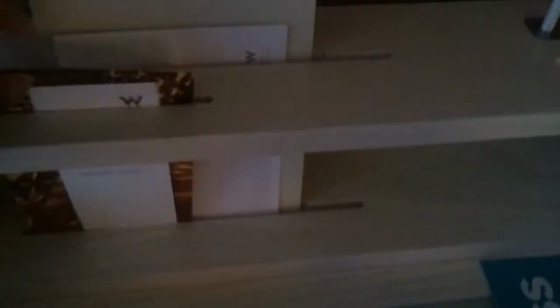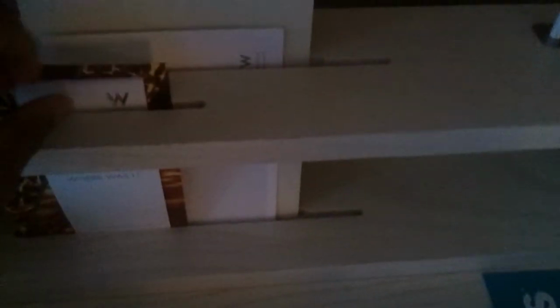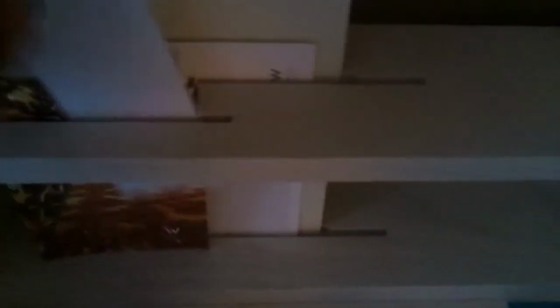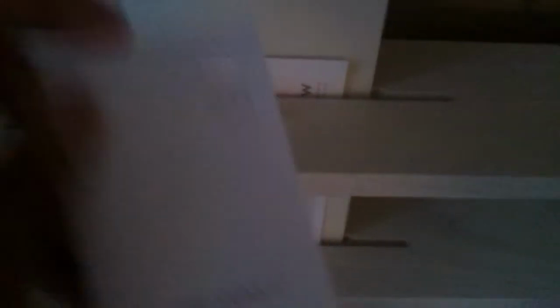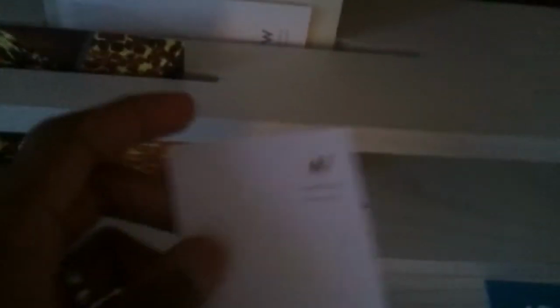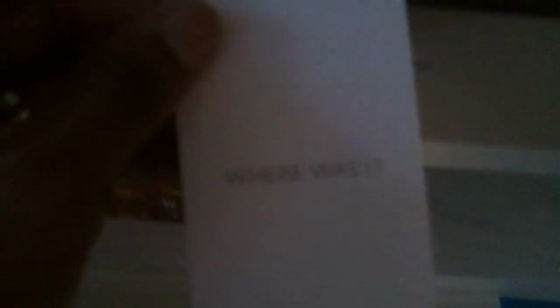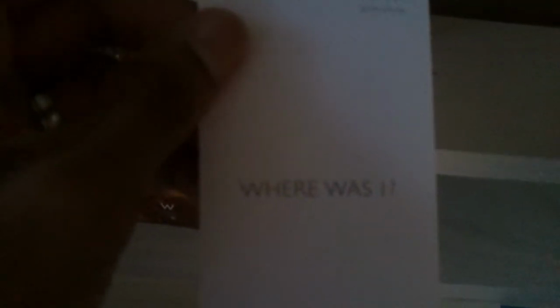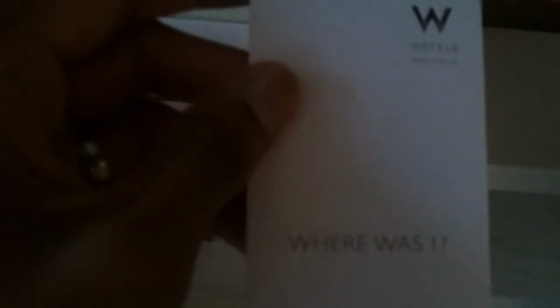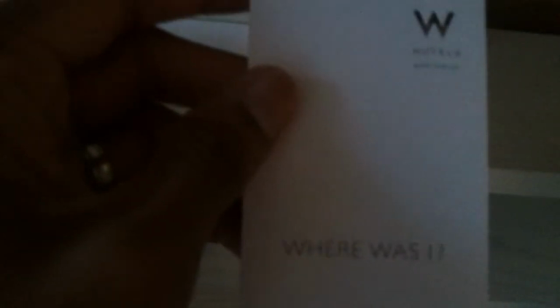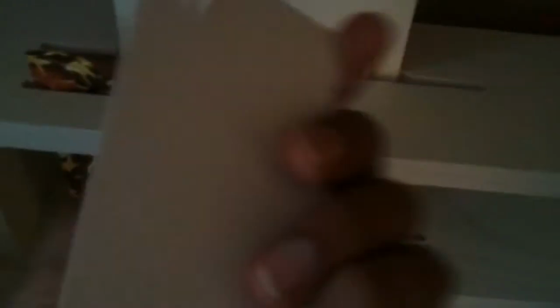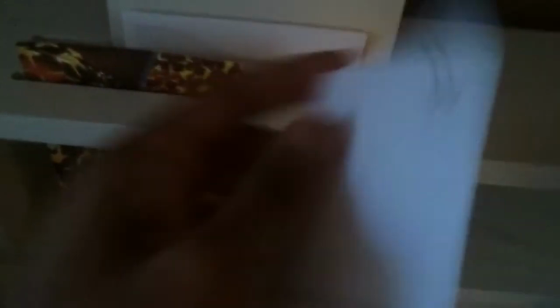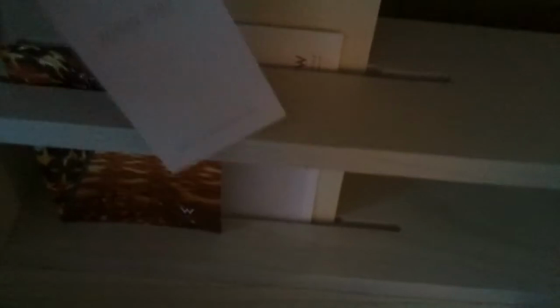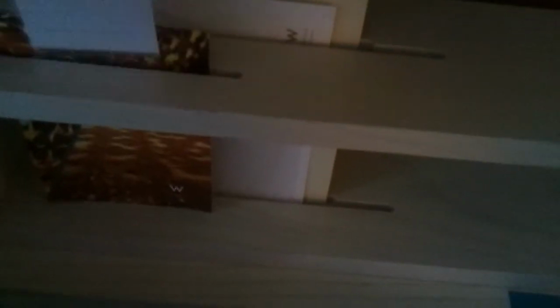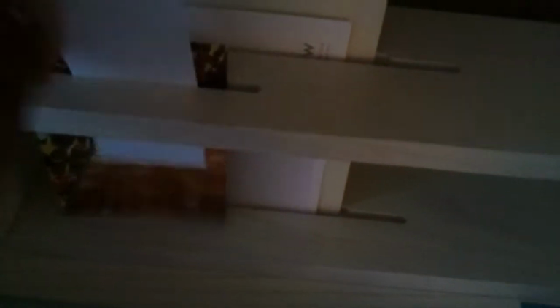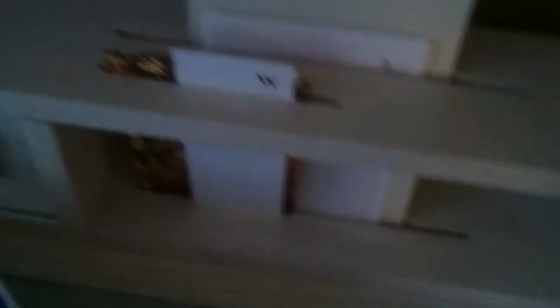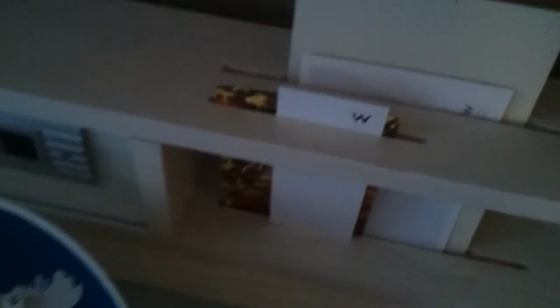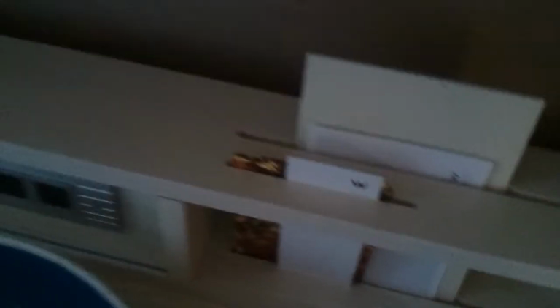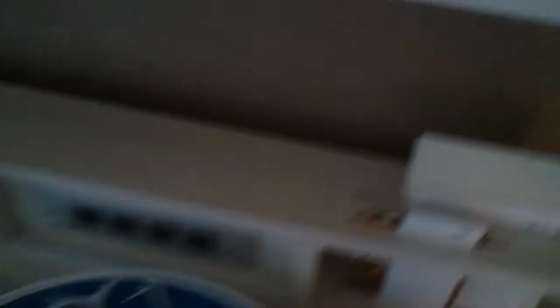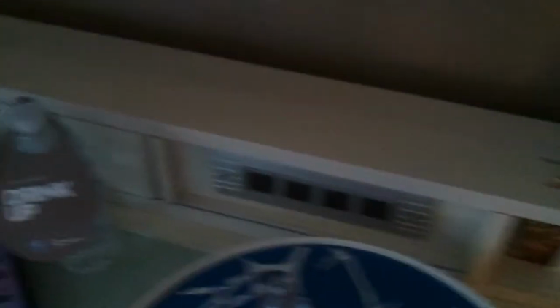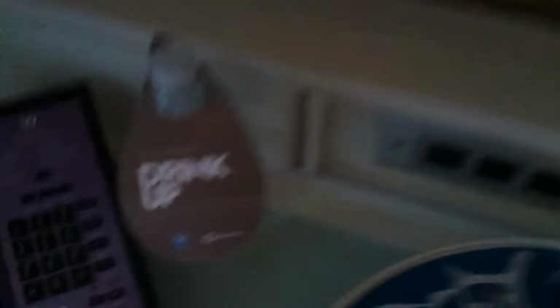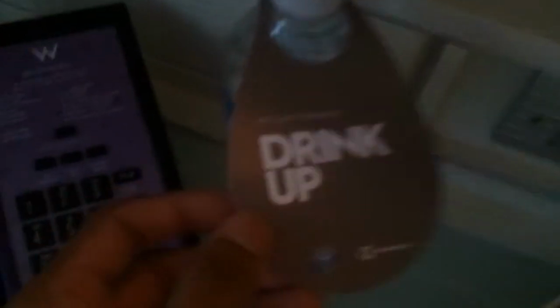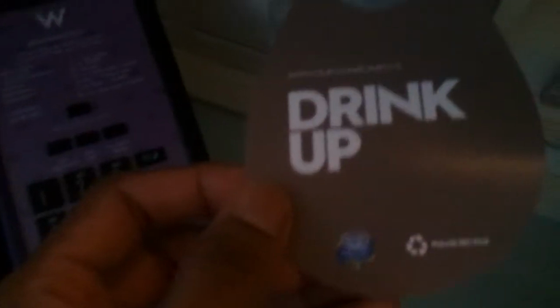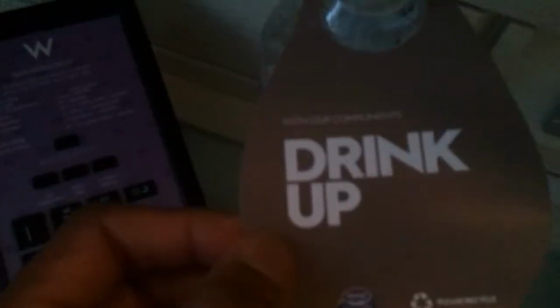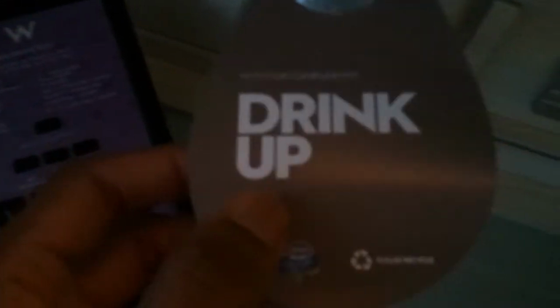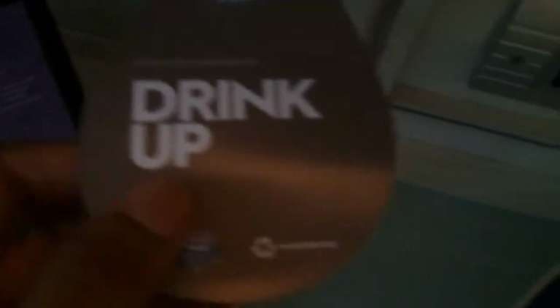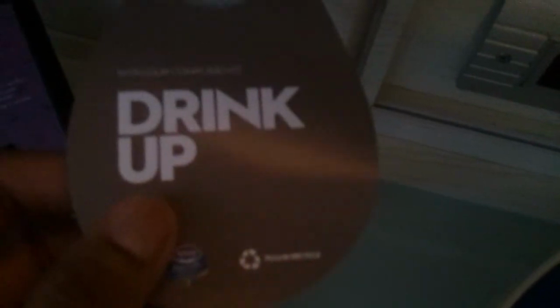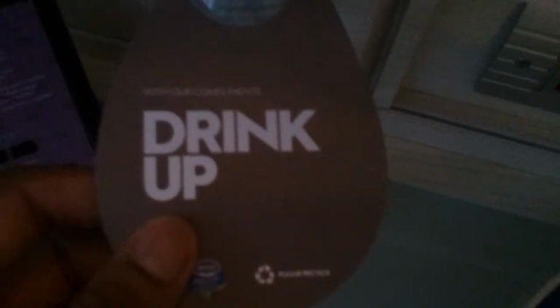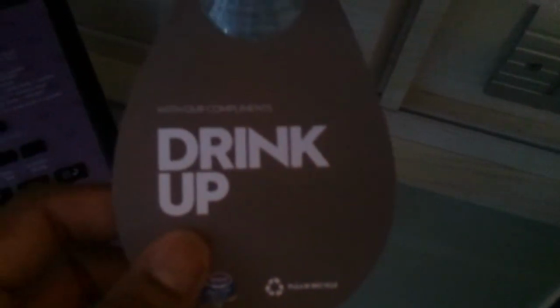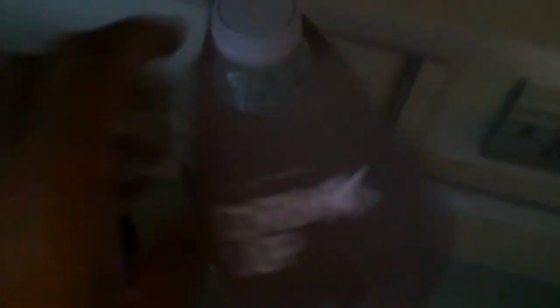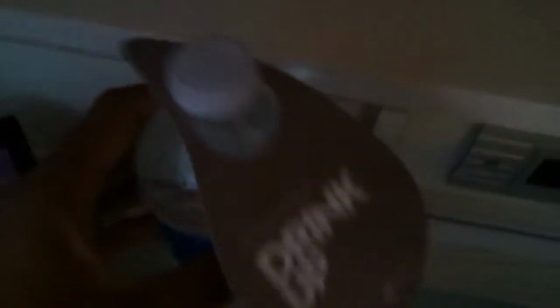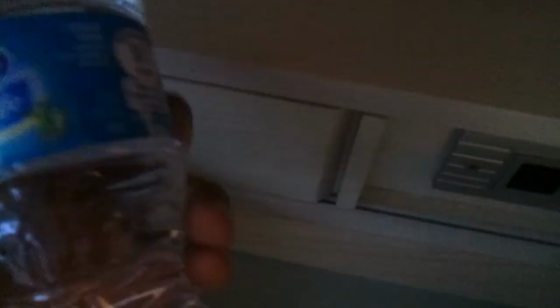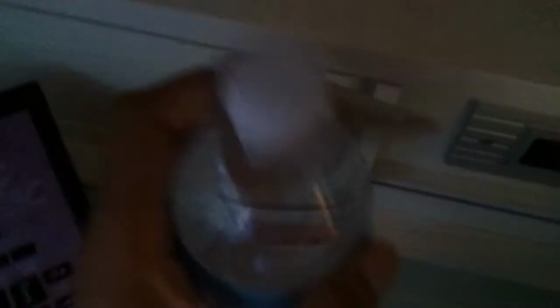And here's a bookmark — 'Where was I?' it says on it. This place is so weird. Oh, here's another 'drink up' — oh, with our compliments. This one's with our compliments, I should take this.